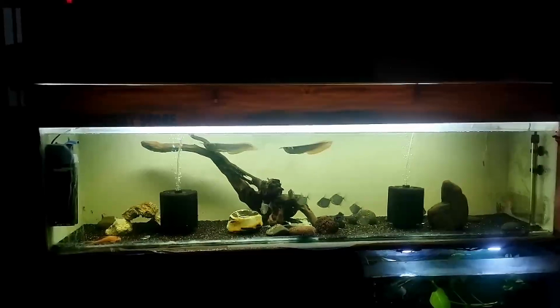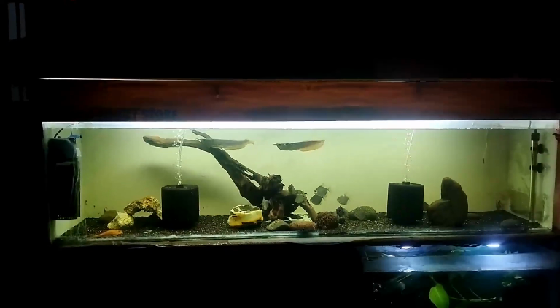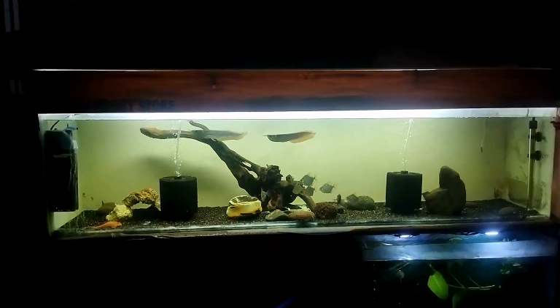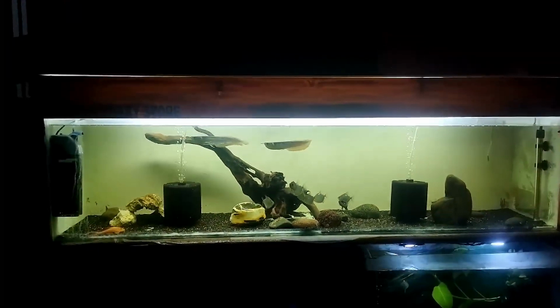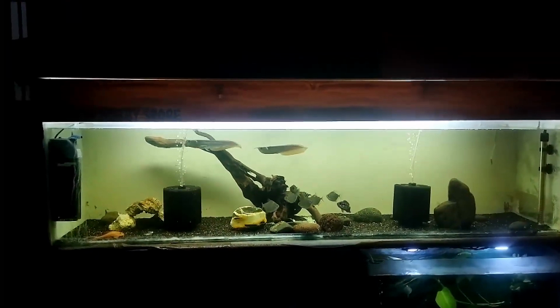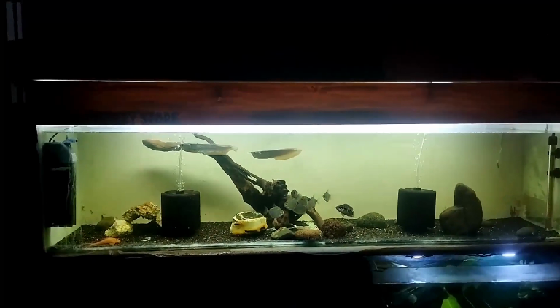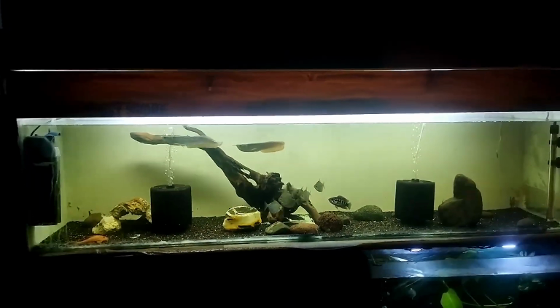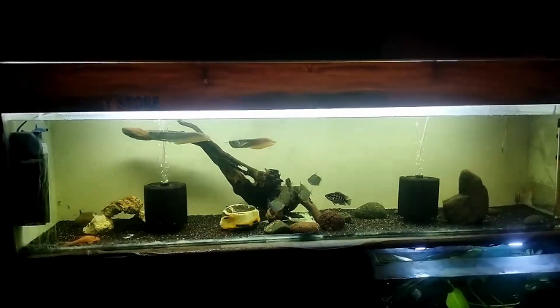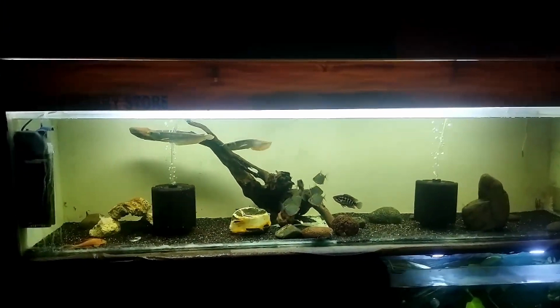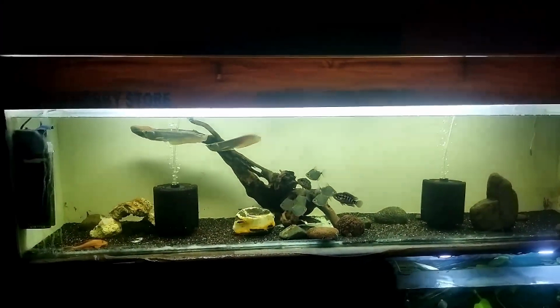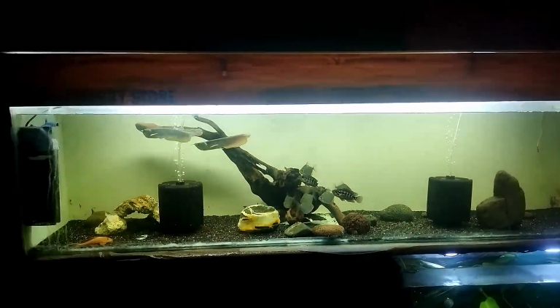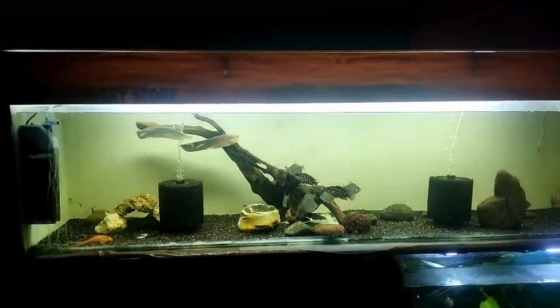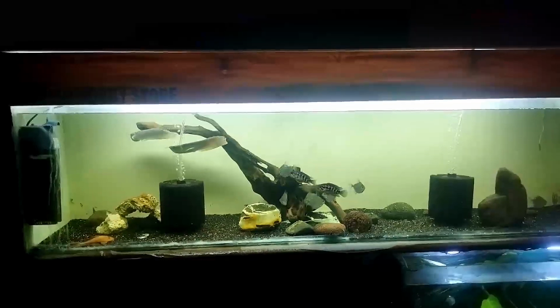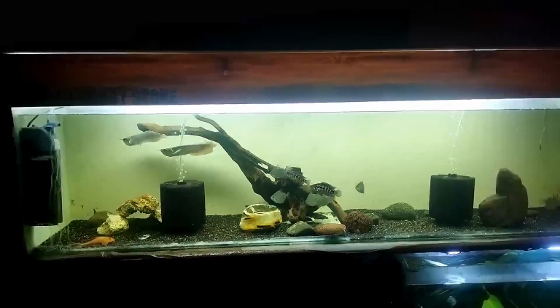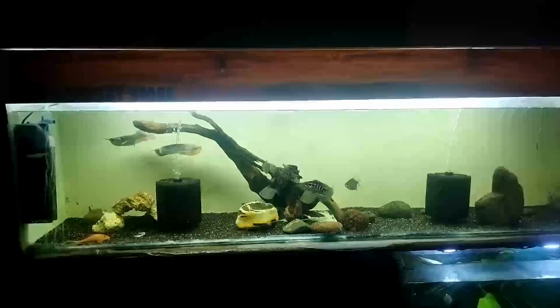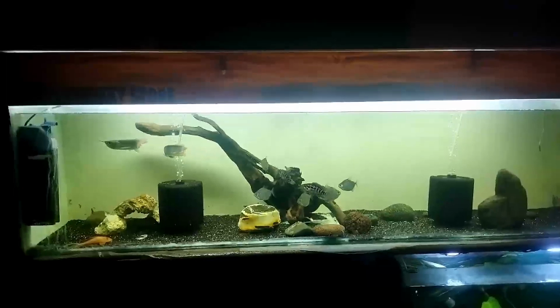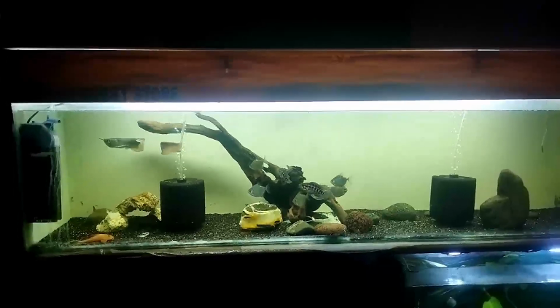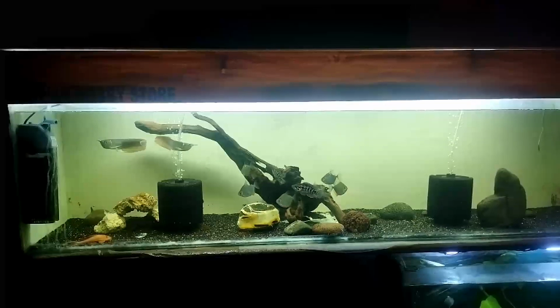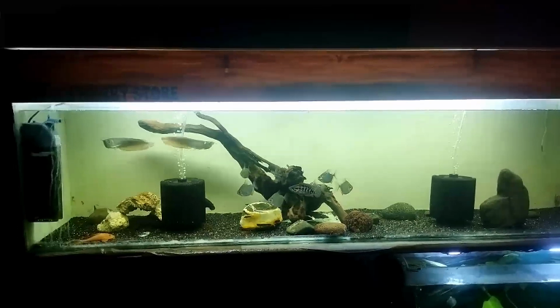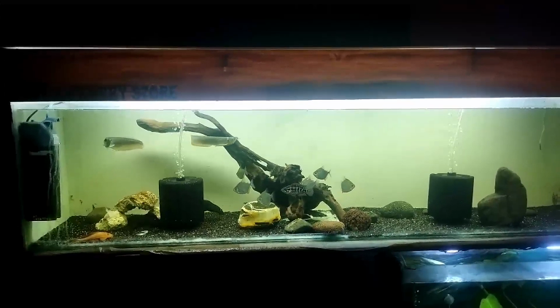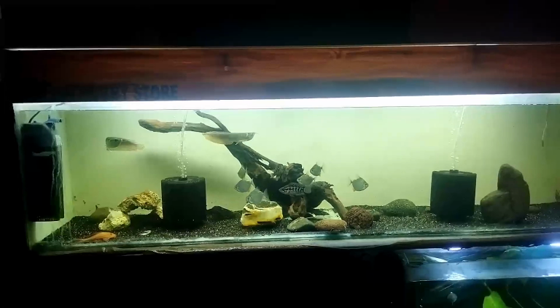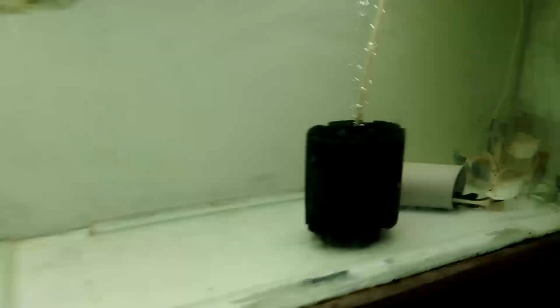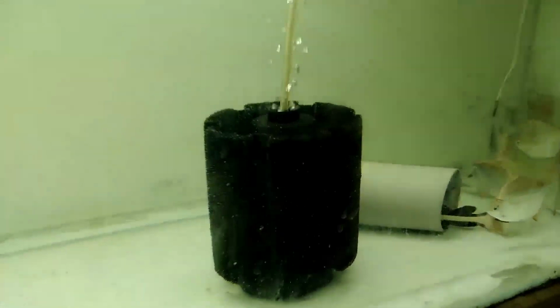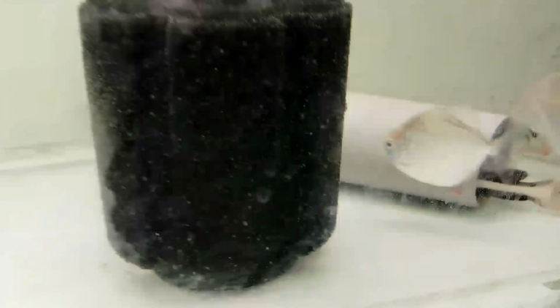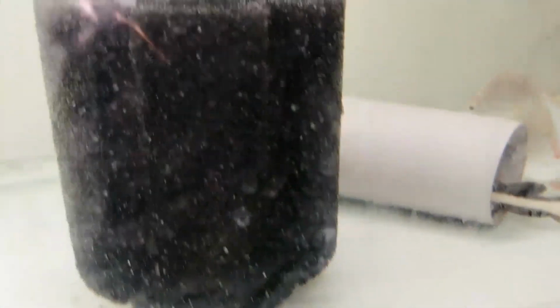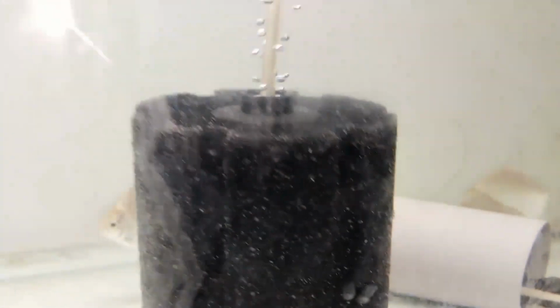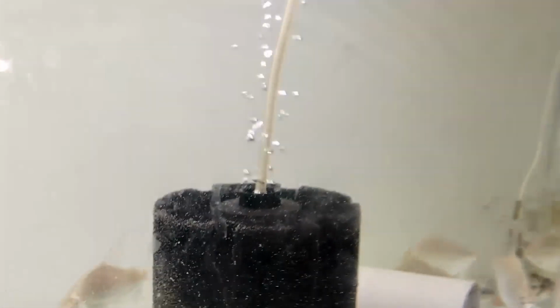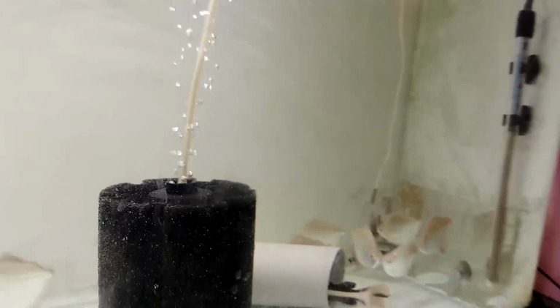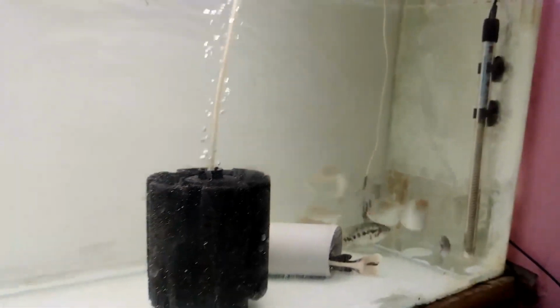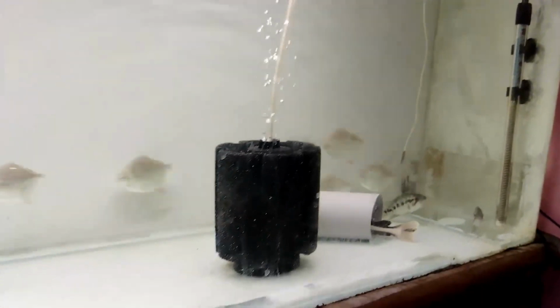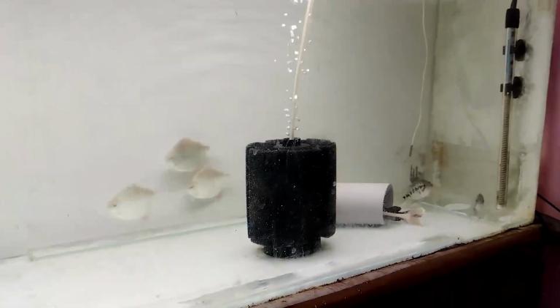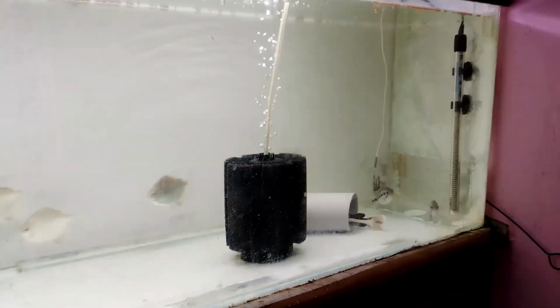पहले का वीडियो जब हमारी दोनों अर्वाना को हमने इस tank में छोड़ा हुआ था, और उसके साथ हमारी थी cichlid variety की jaguar fishes। और गाइस यह है previous tank का look जो आप देख सकते हैं।